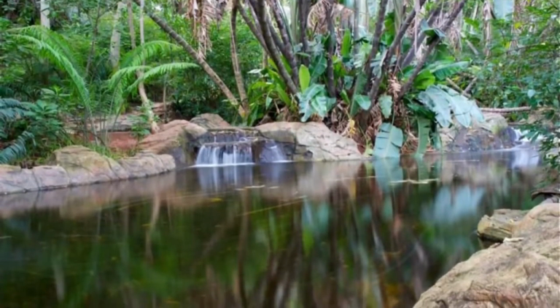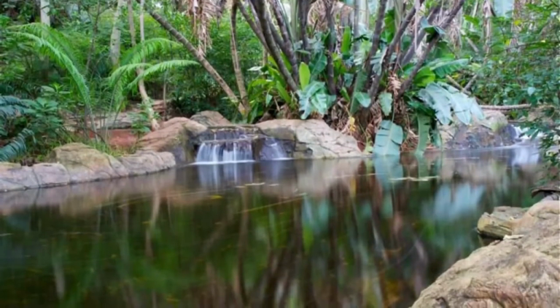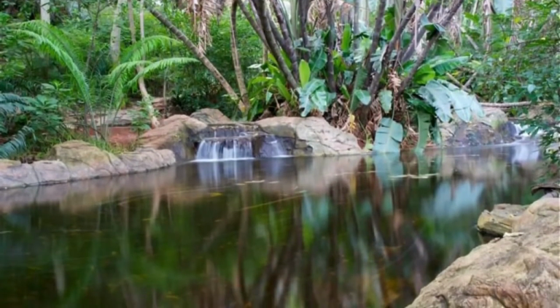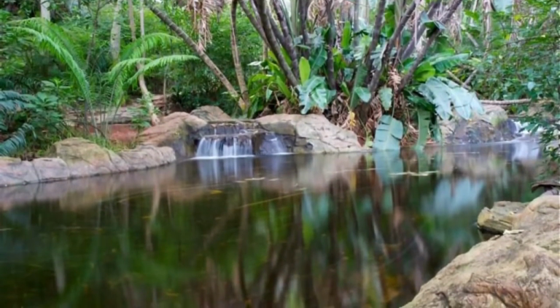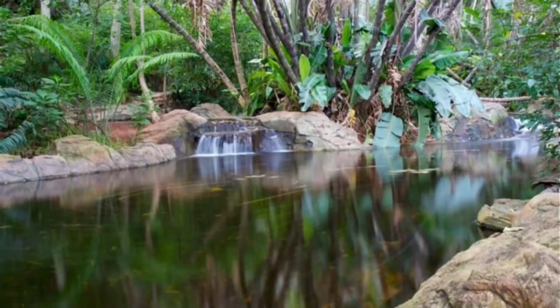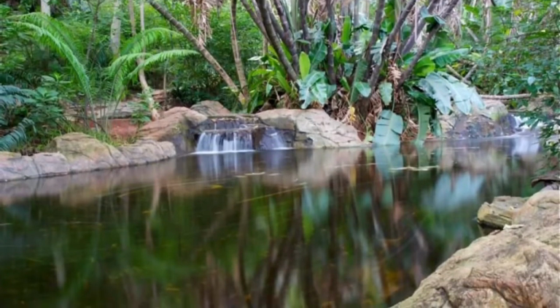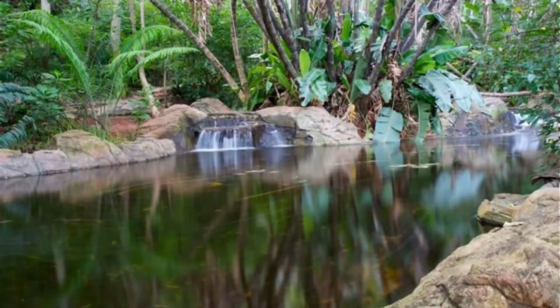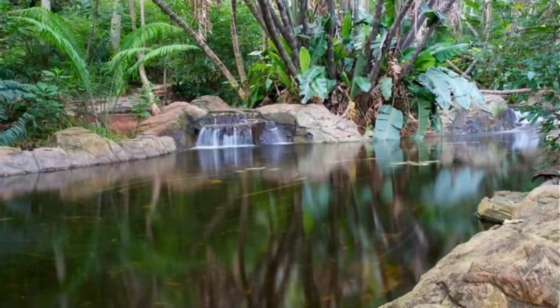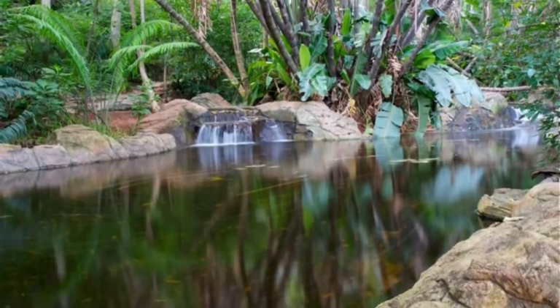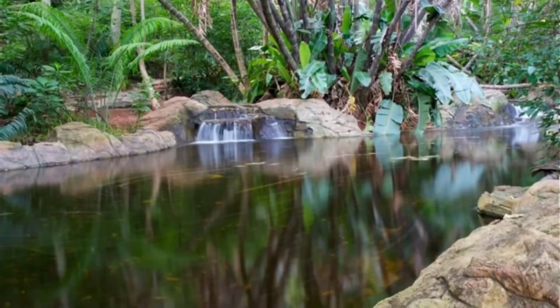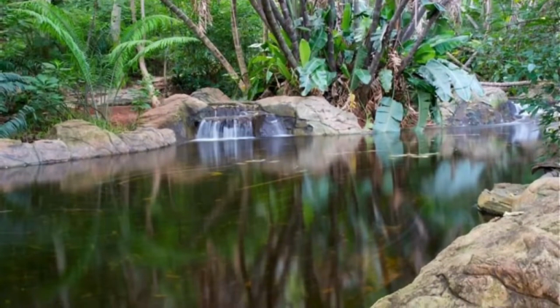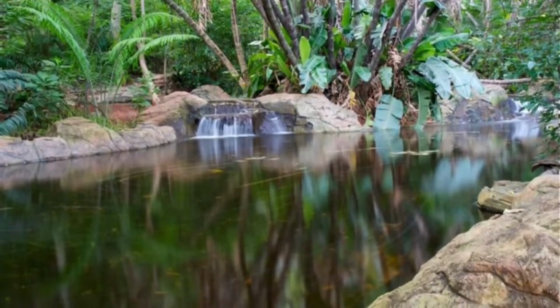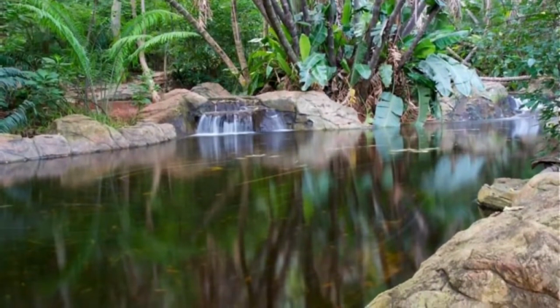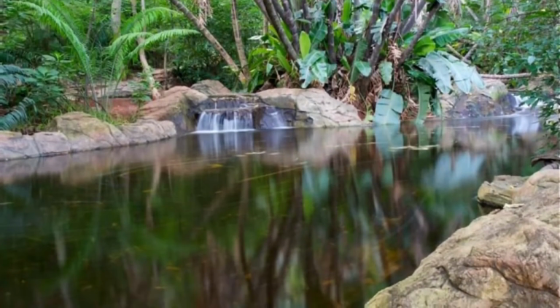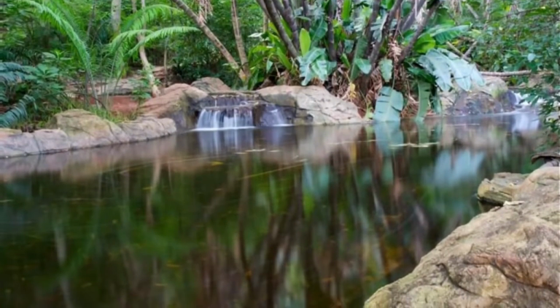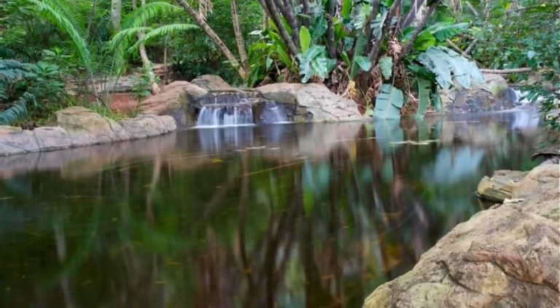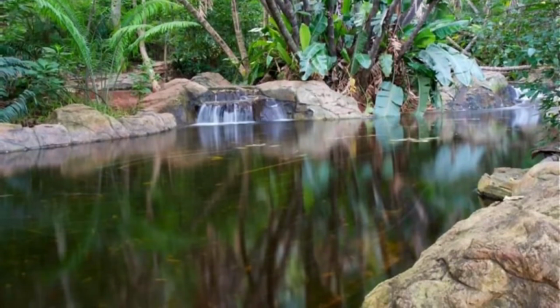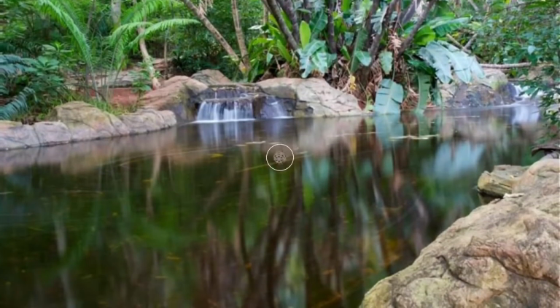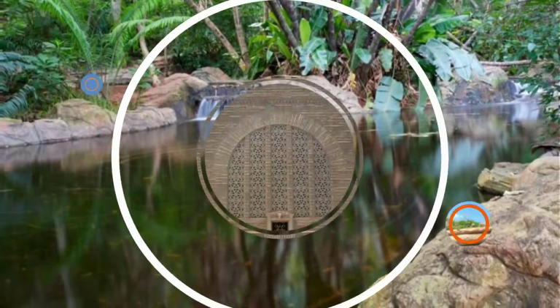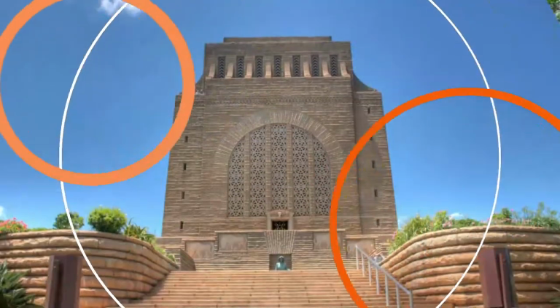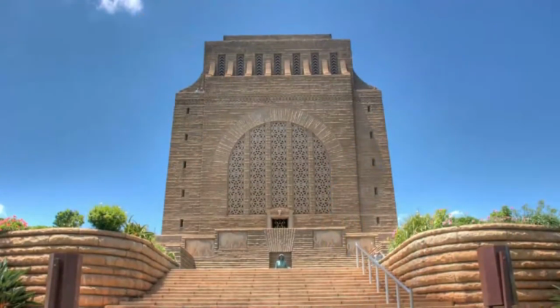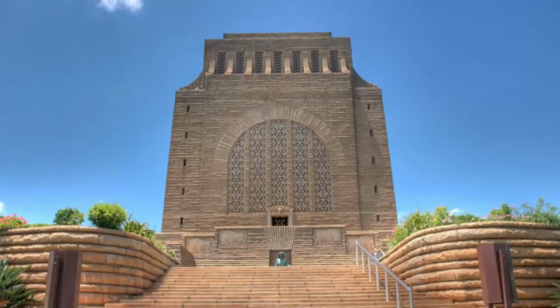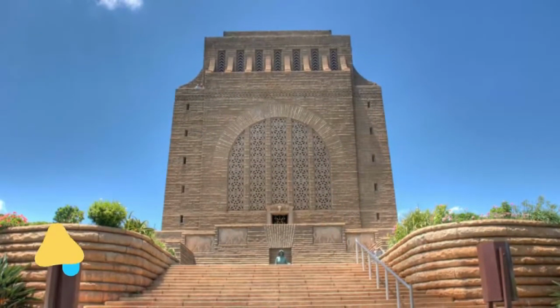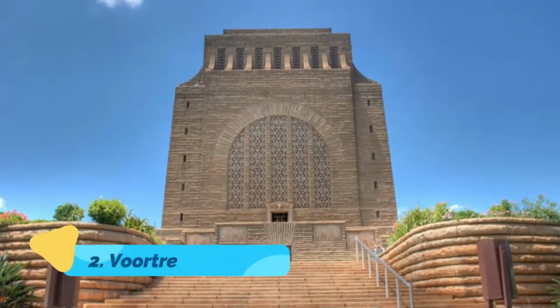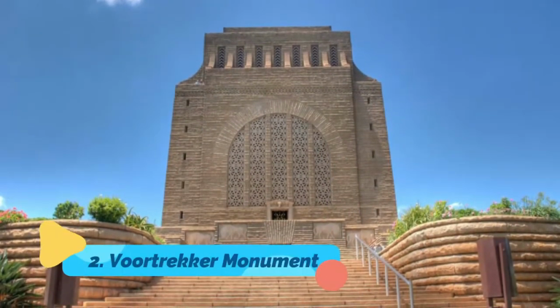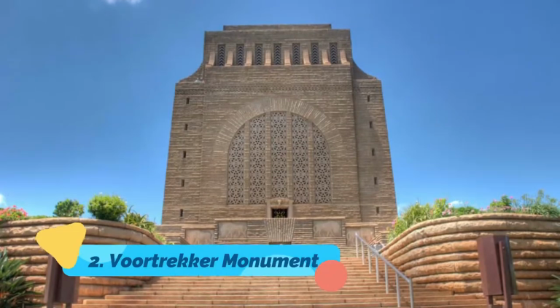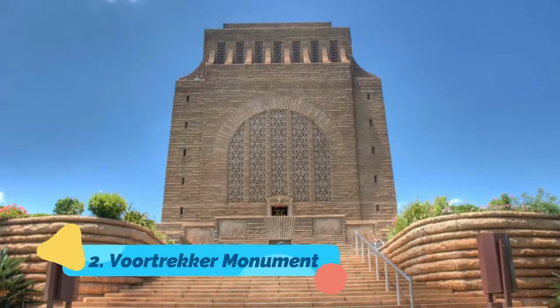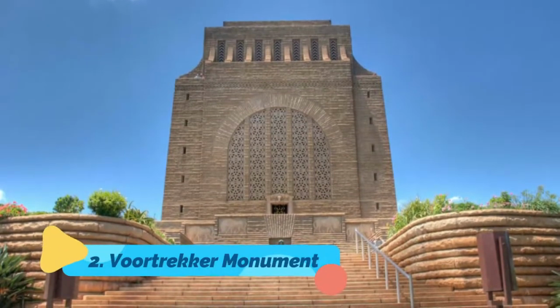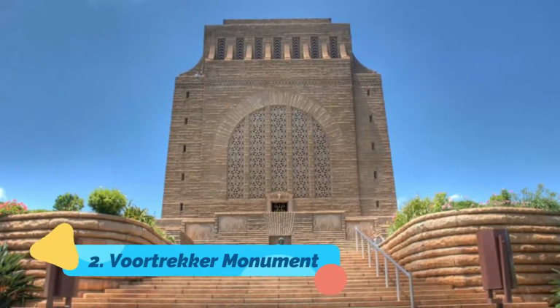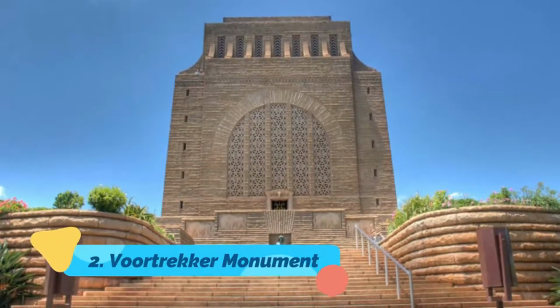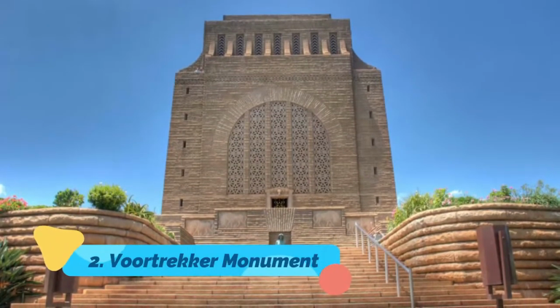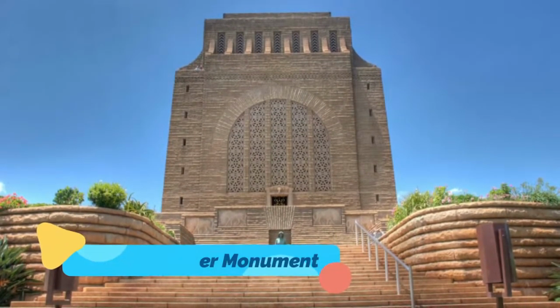A quartzite ridge slices the park into two sections, with vegetation in the warmer north-facing half contrasting with that in the colder south-facing section.